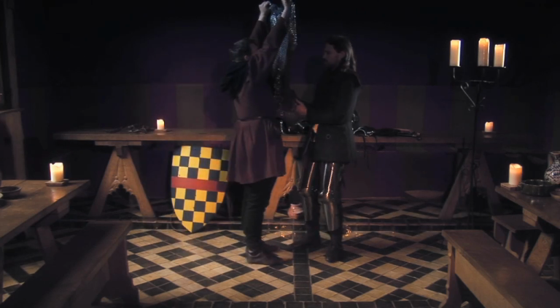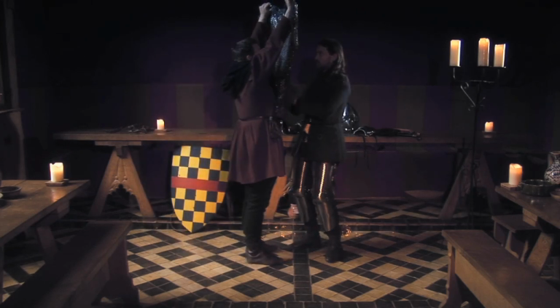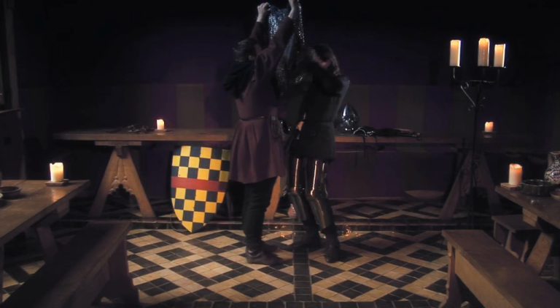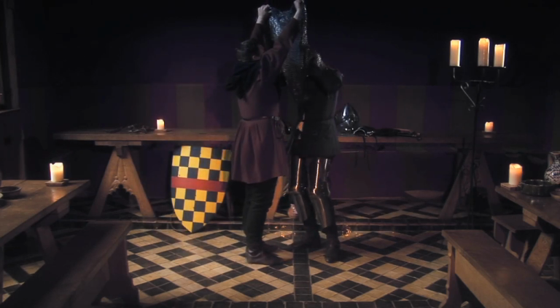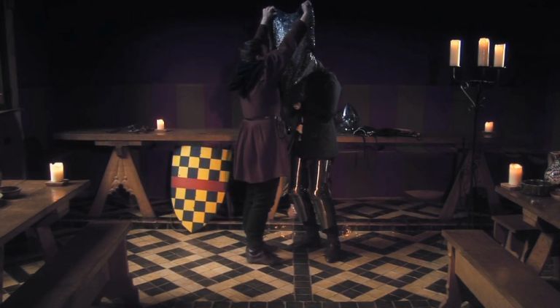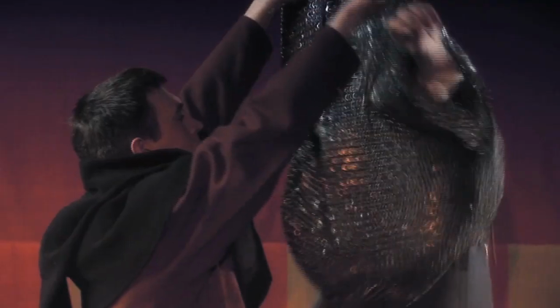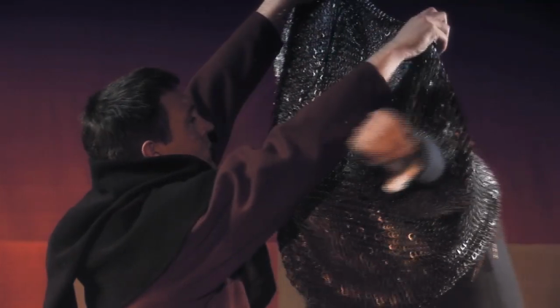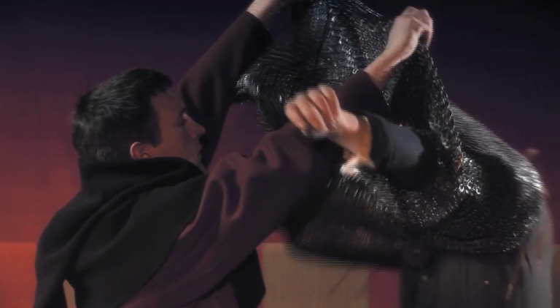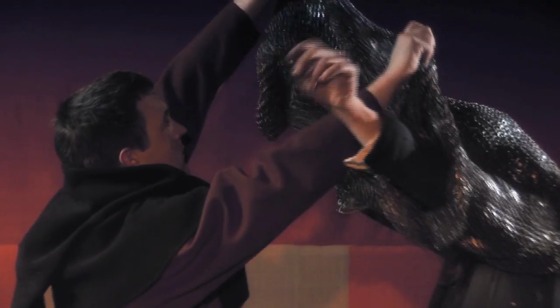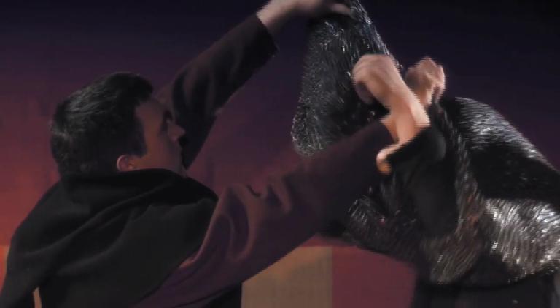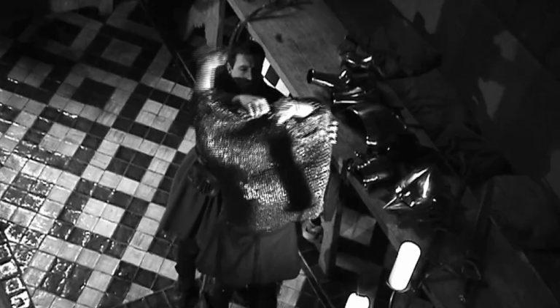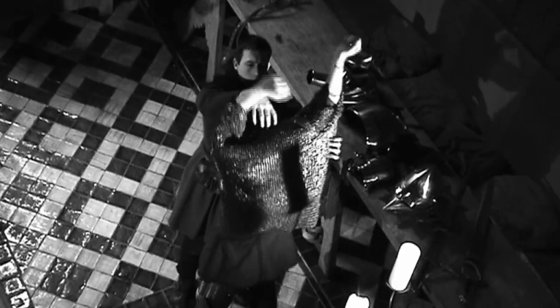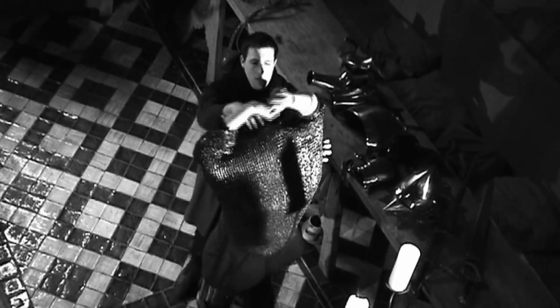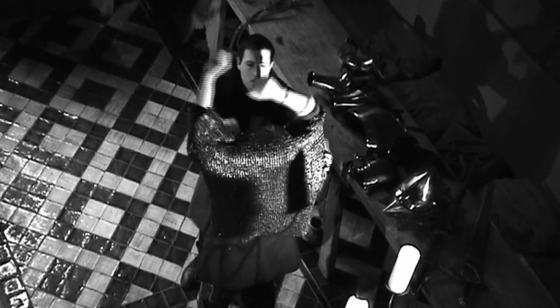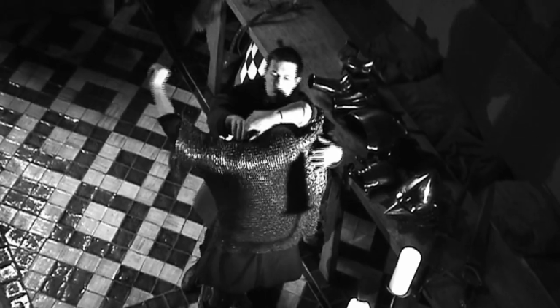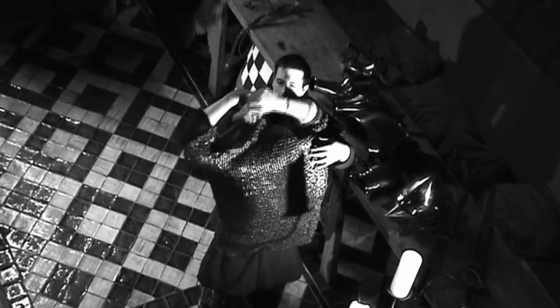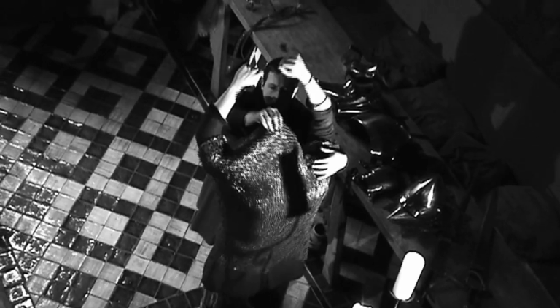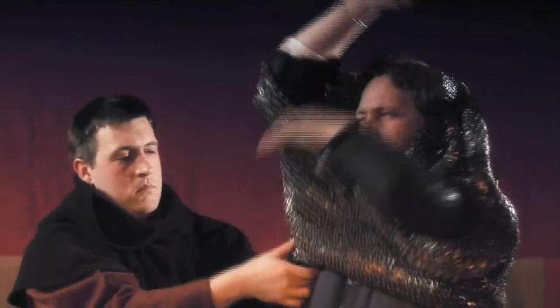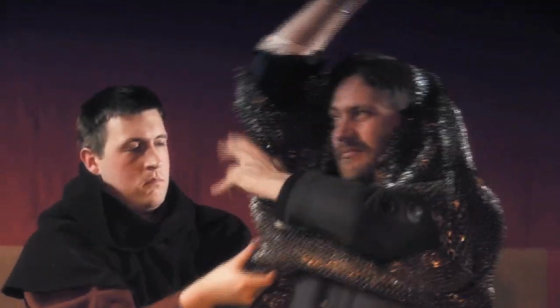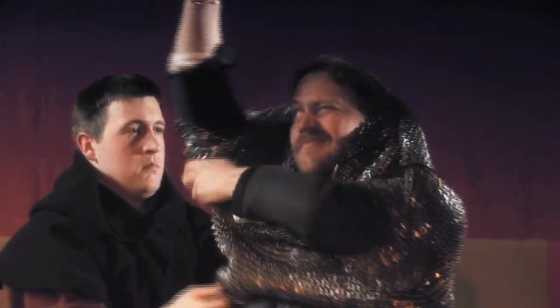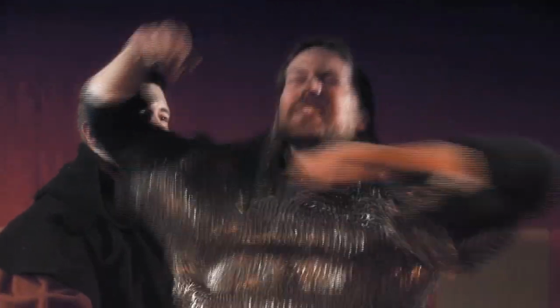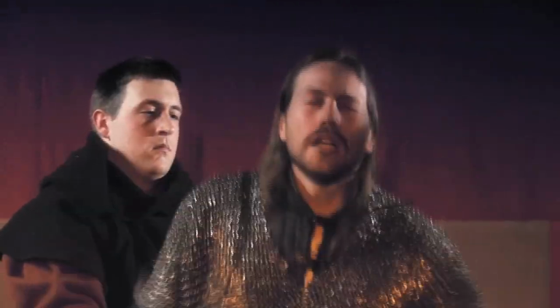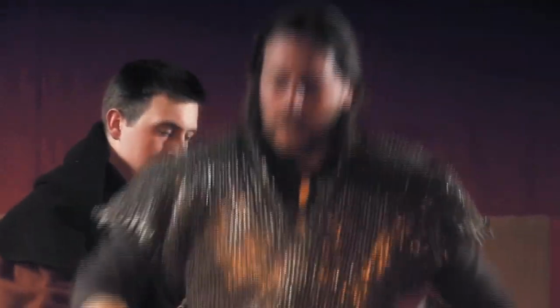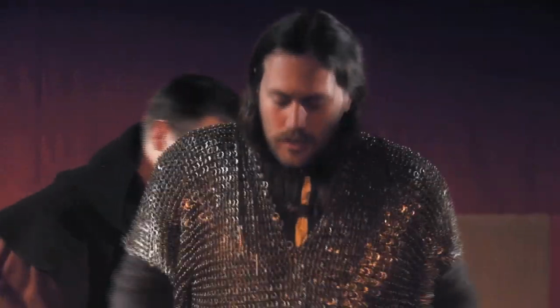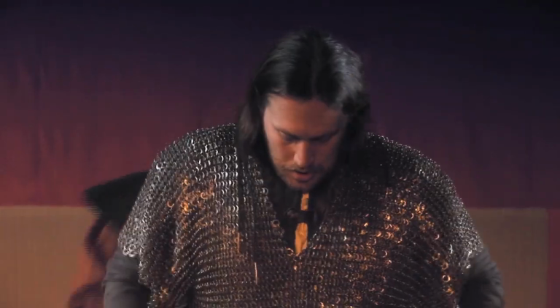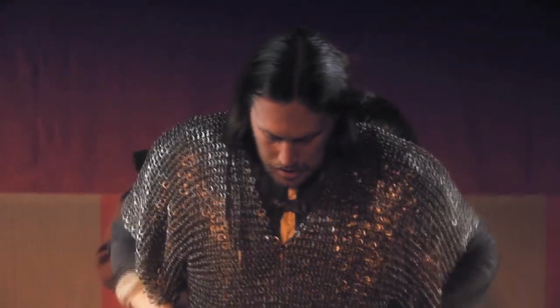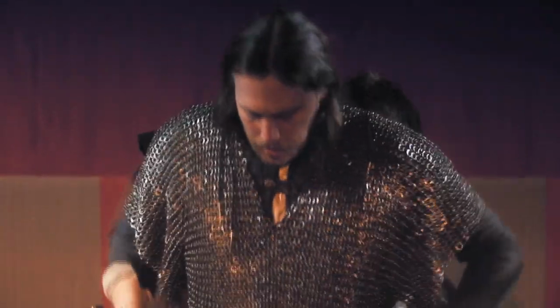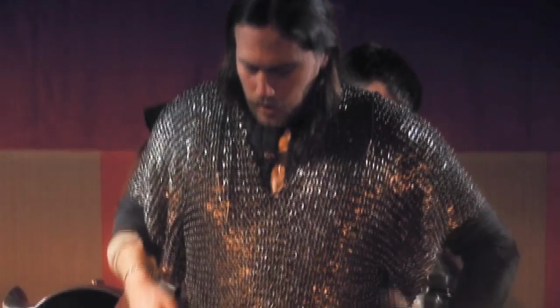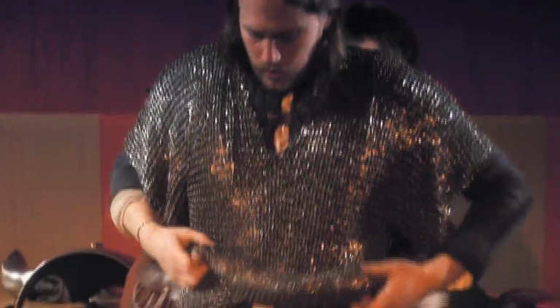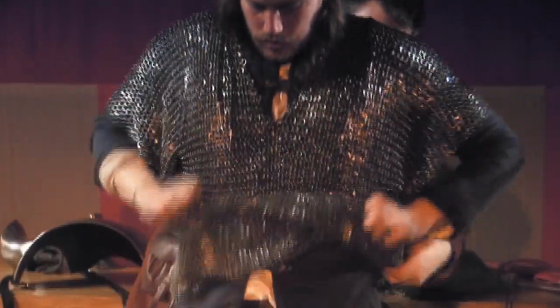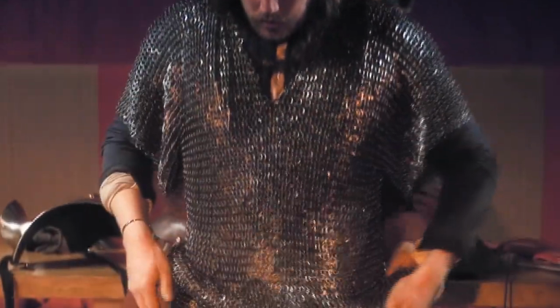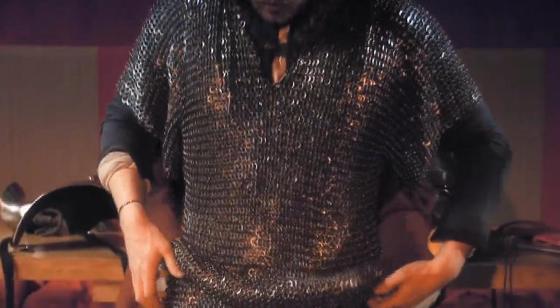Protection for the upper body is provided by a short-sleeved mail hauberjon, belted at the waist to take some of the weight off the shoulders.